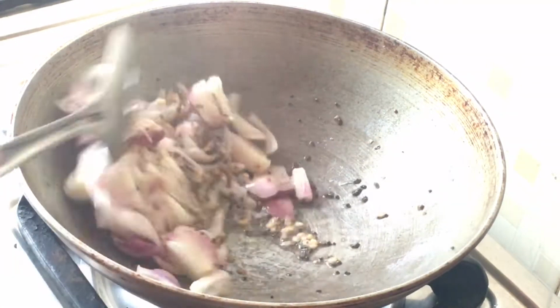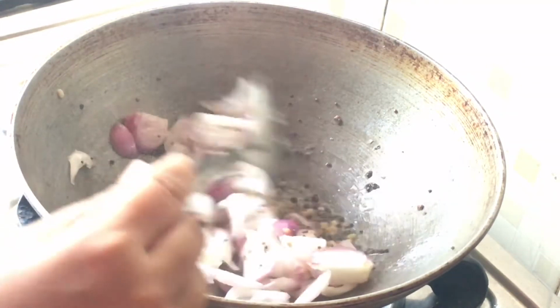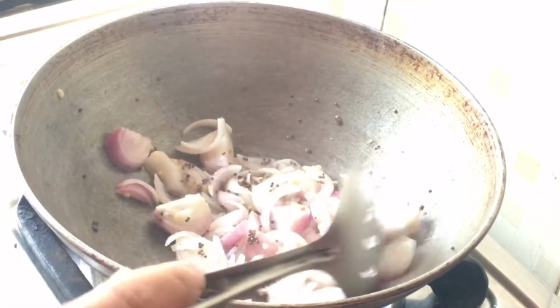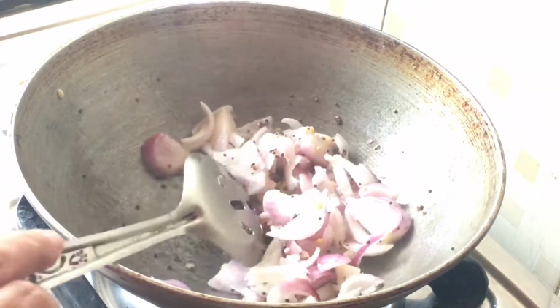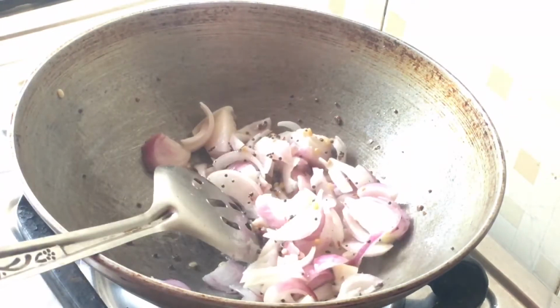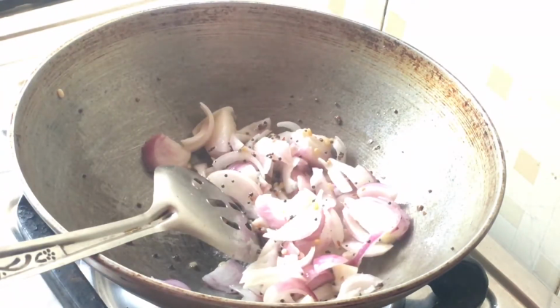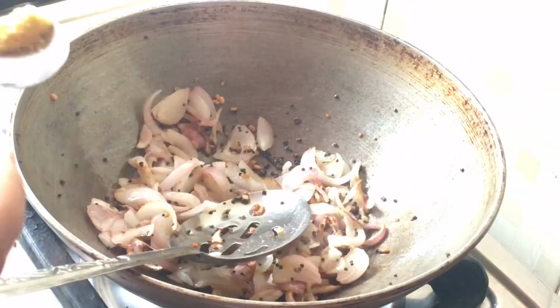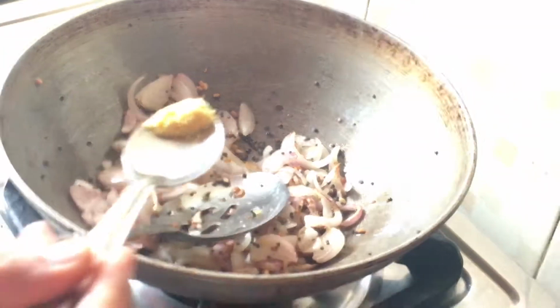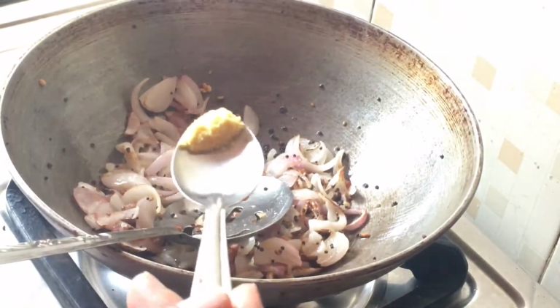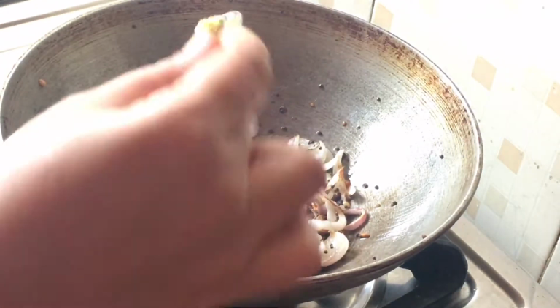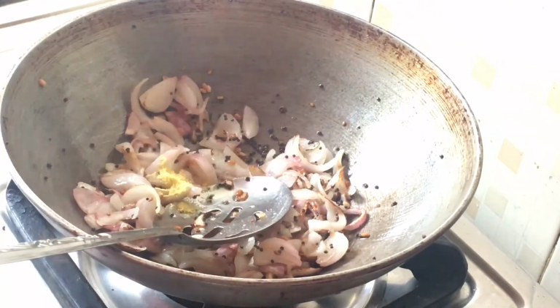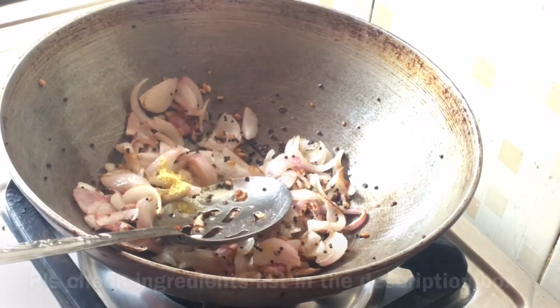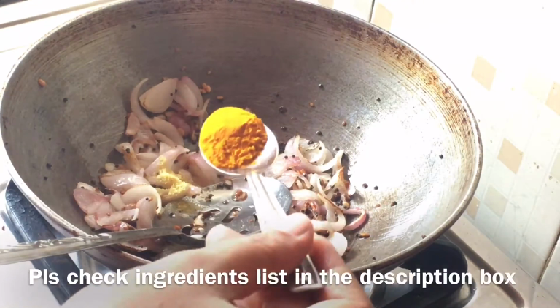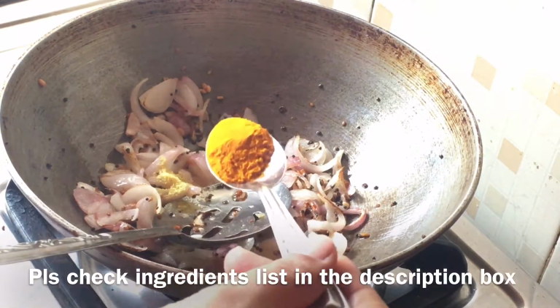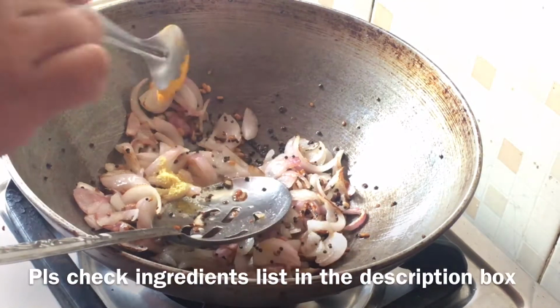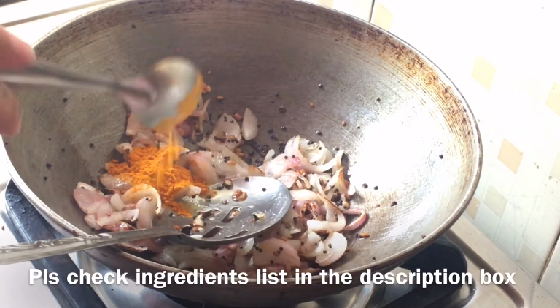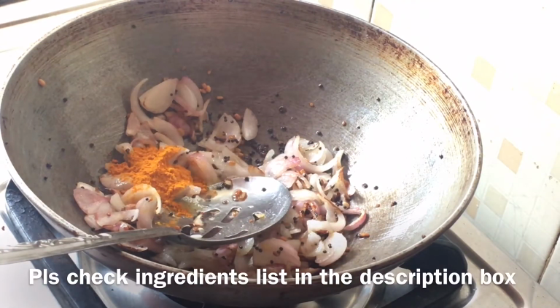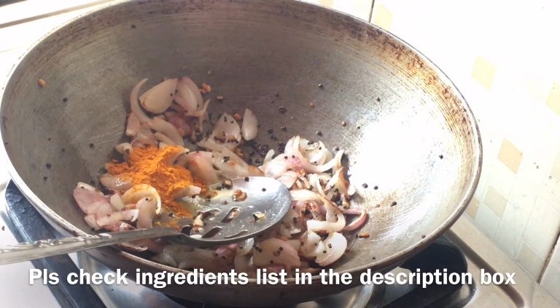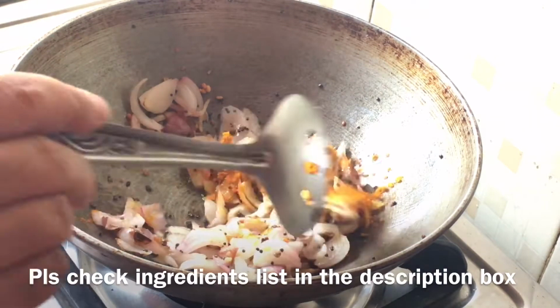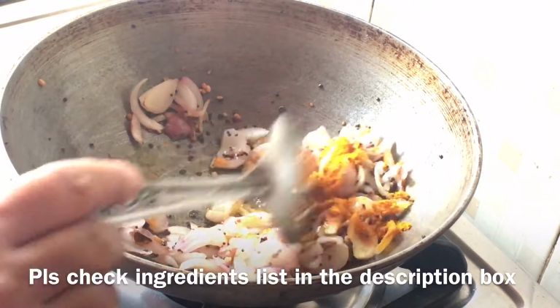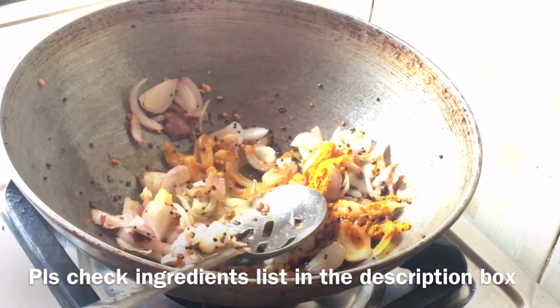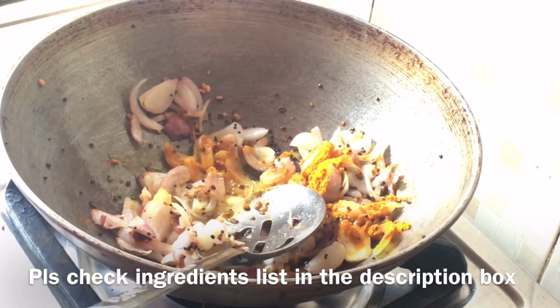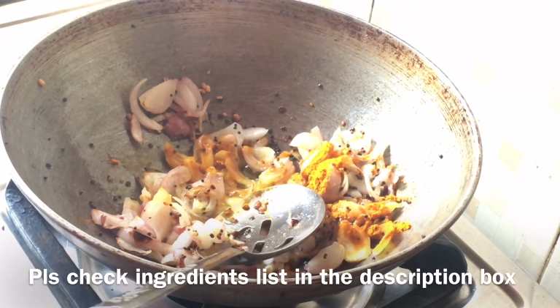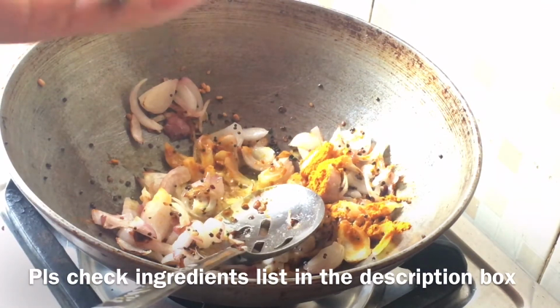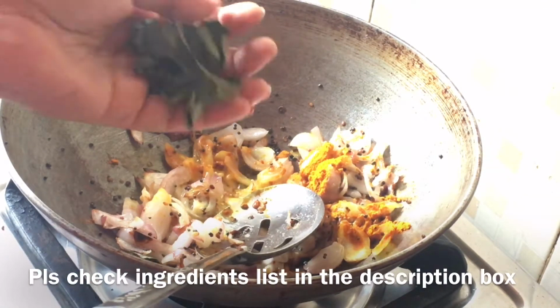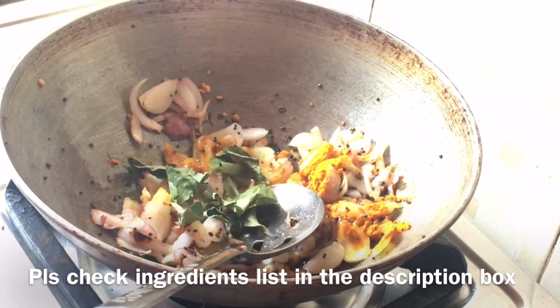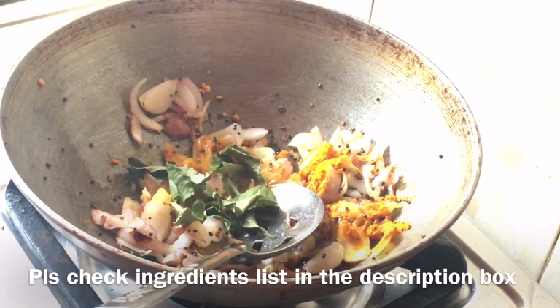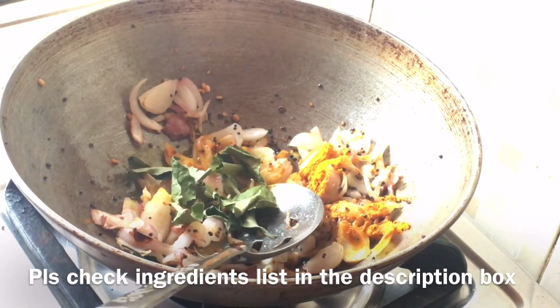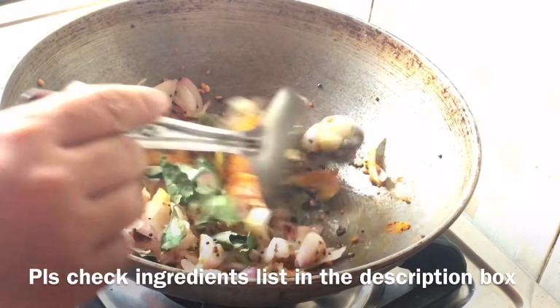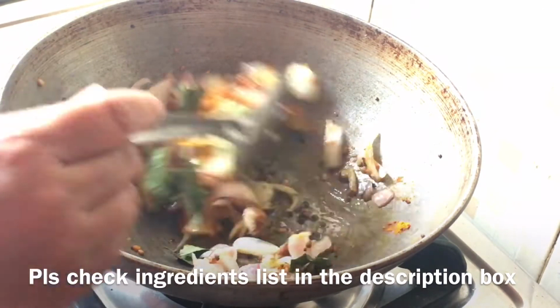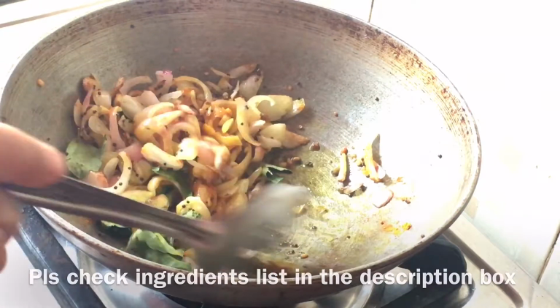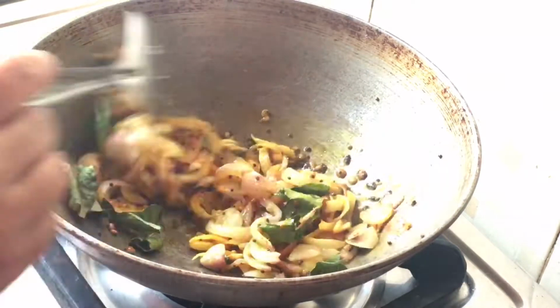Add the brown sugar. We mix it in the hot sauce. Add the sauce and mix it in the sandwich.